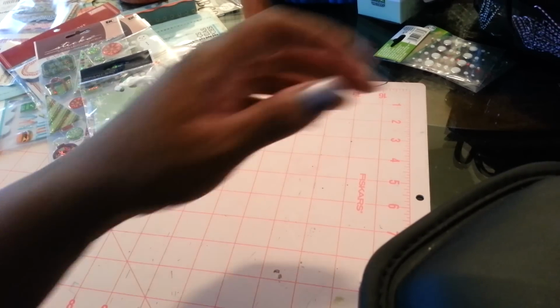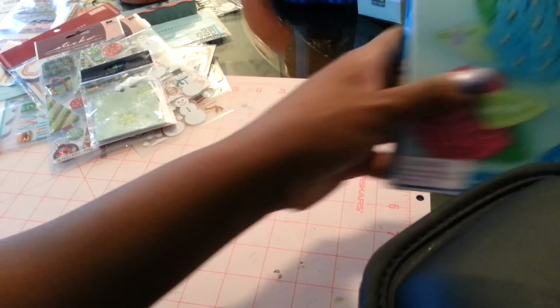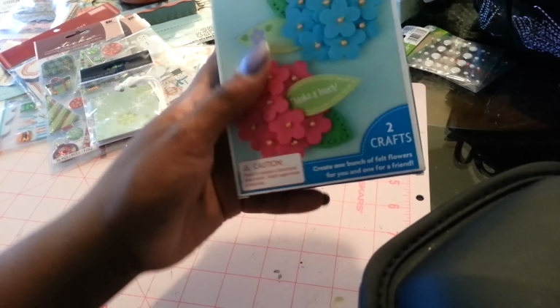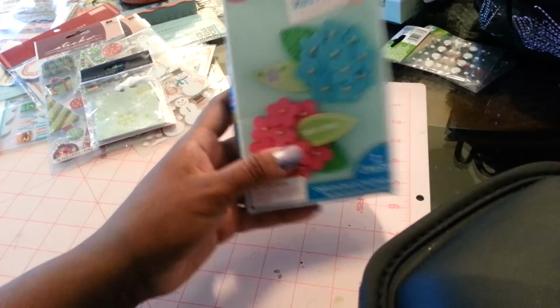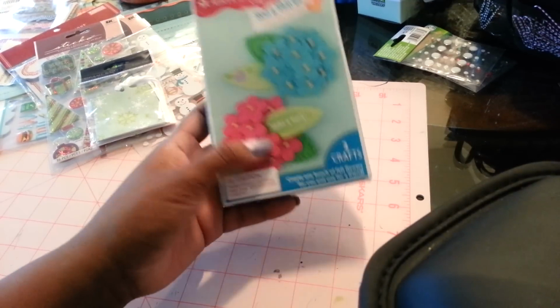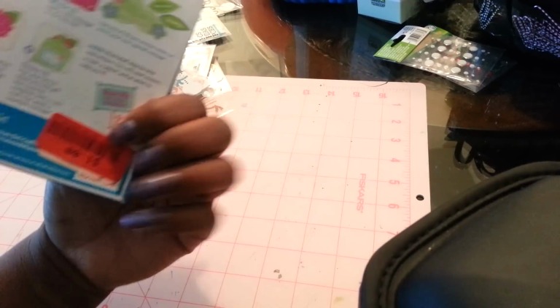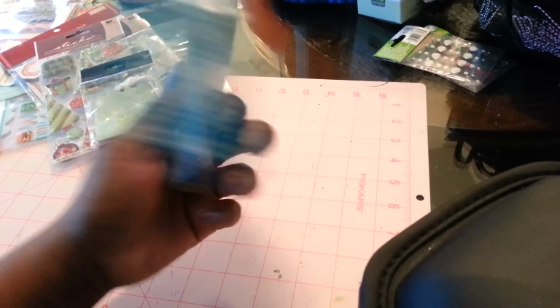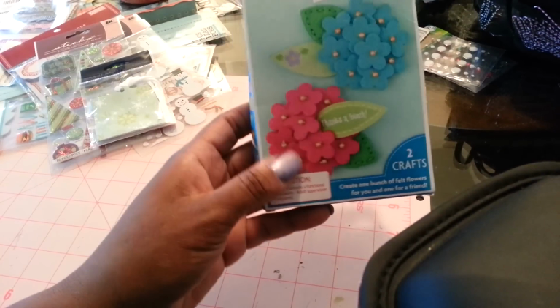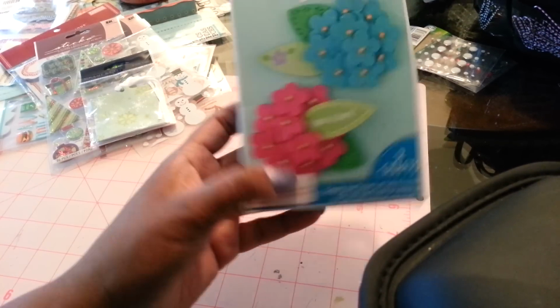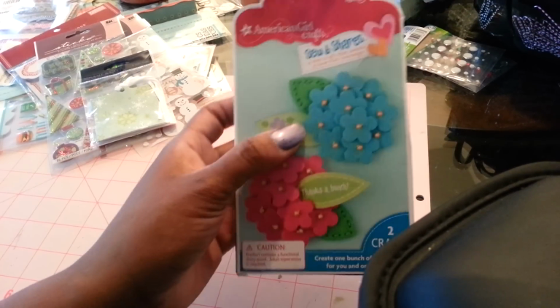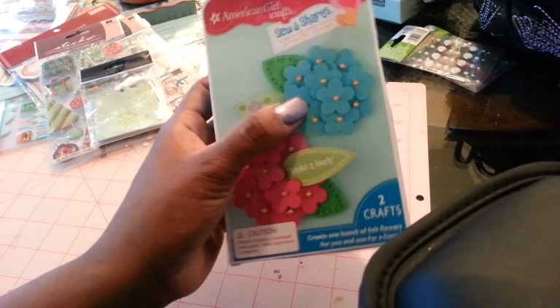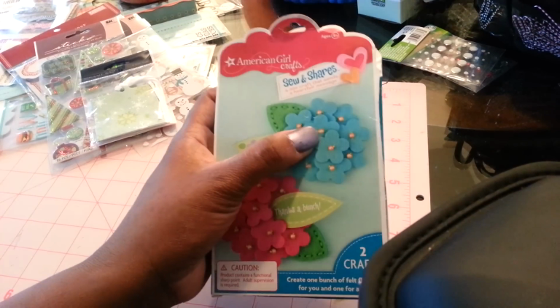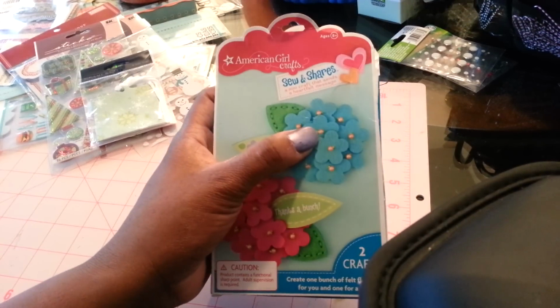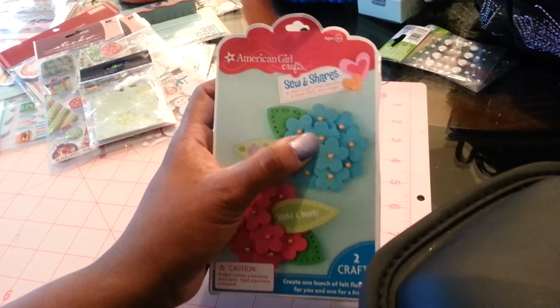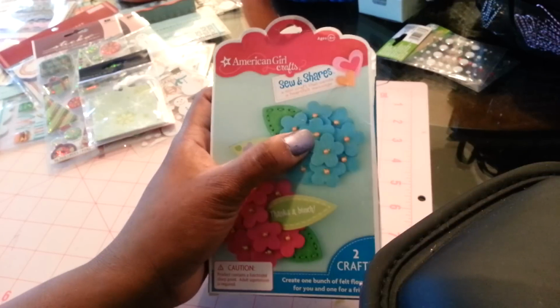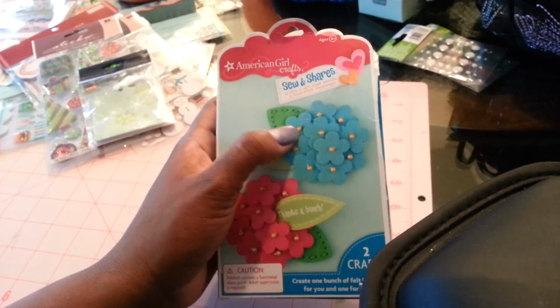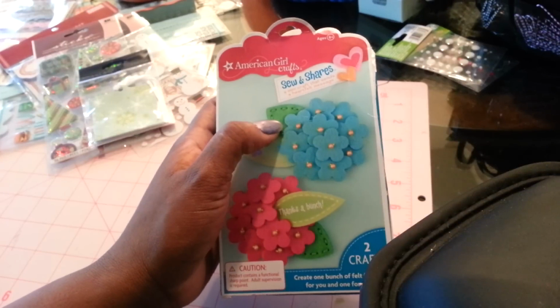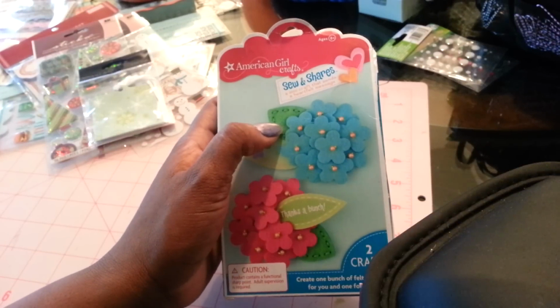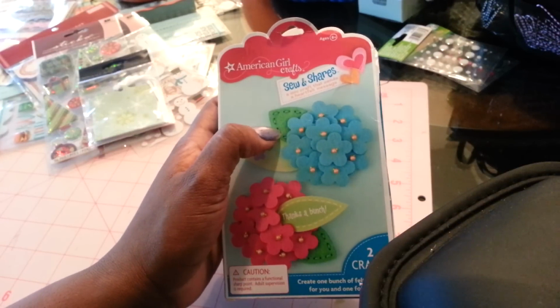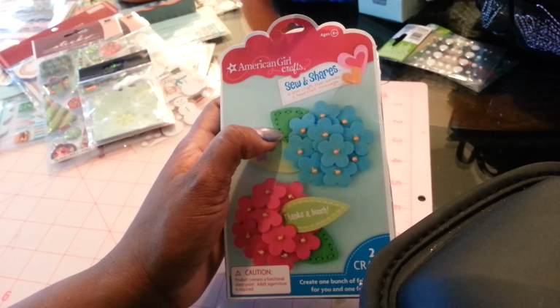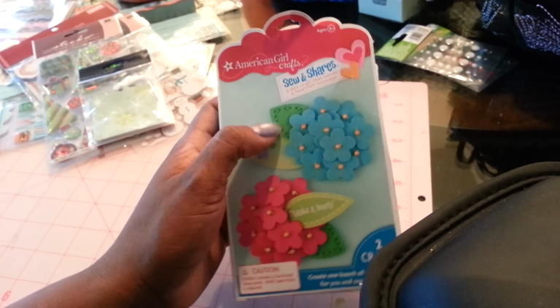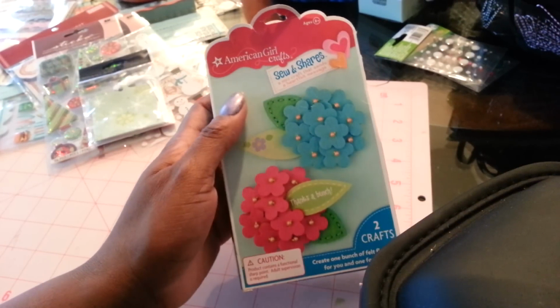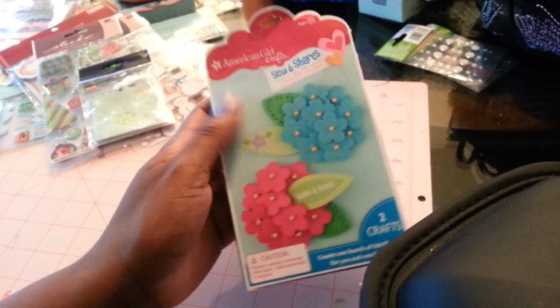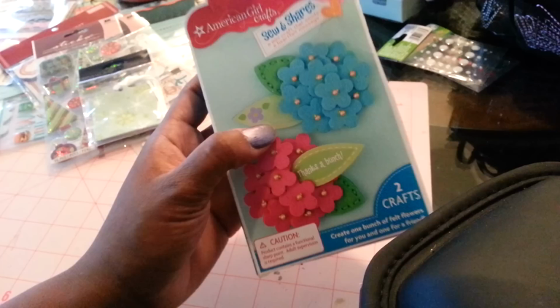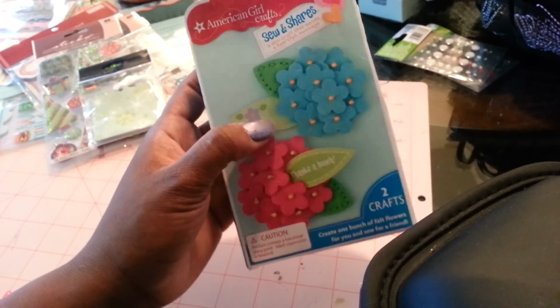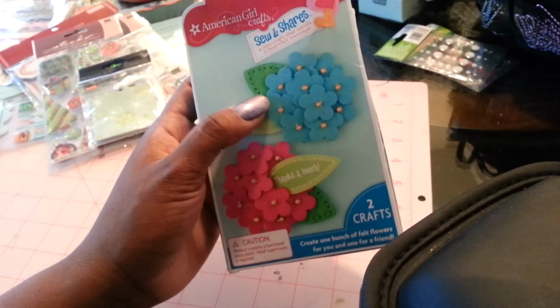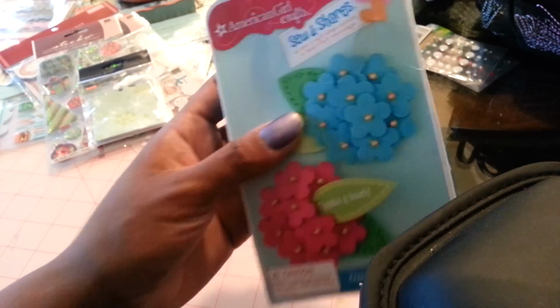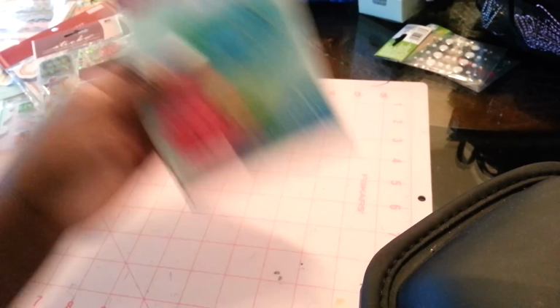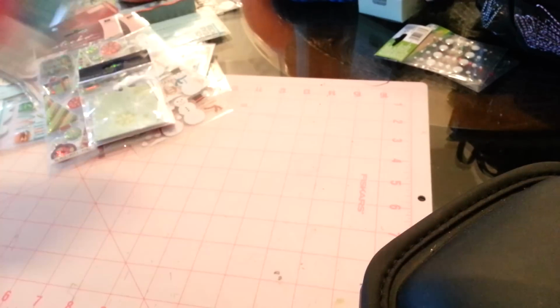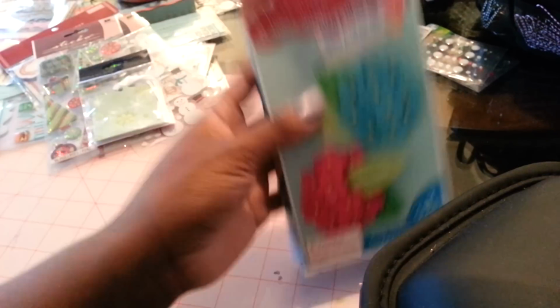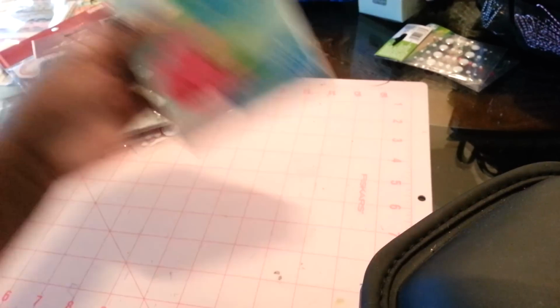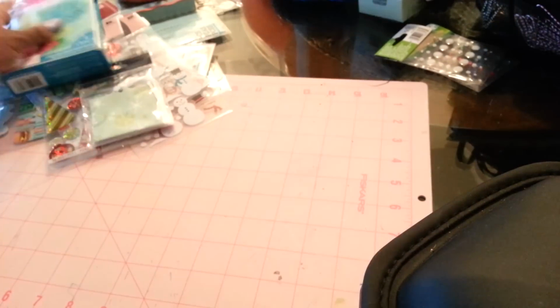I got this also from TJ Maxx for $1 — yes, for $1 — for the shapes and for the beads. I know how much that stuff is, and this is, like, felt pieces too, so that's really nice. So I got this for $1.